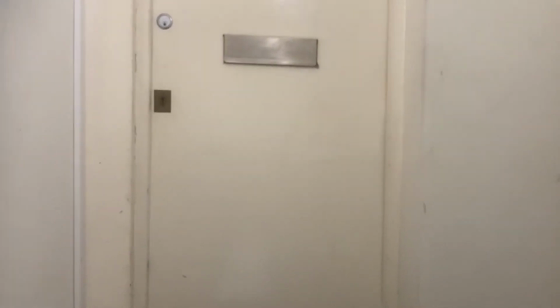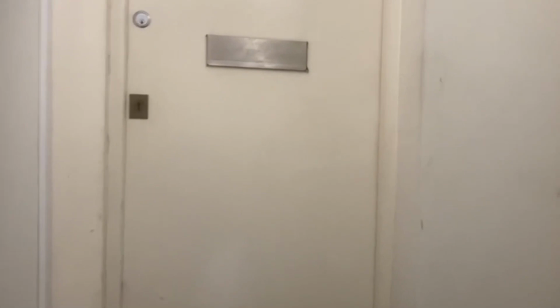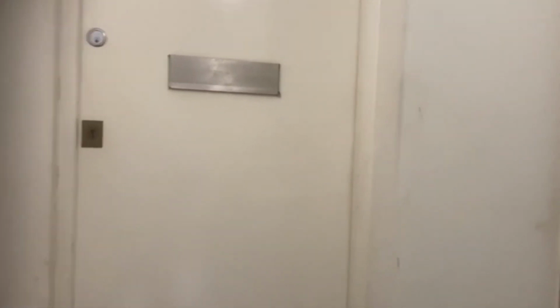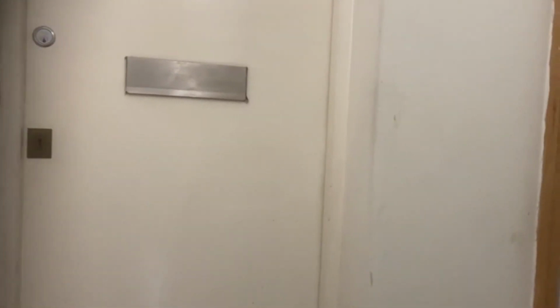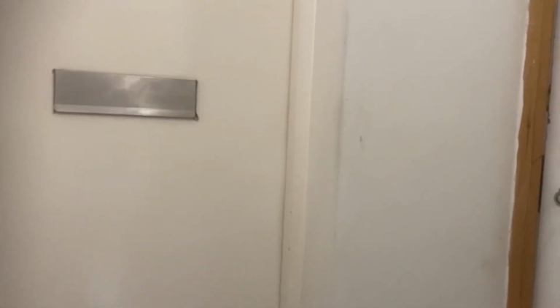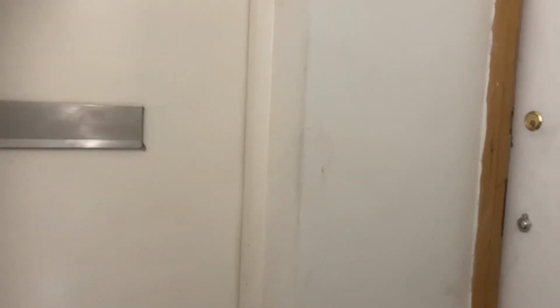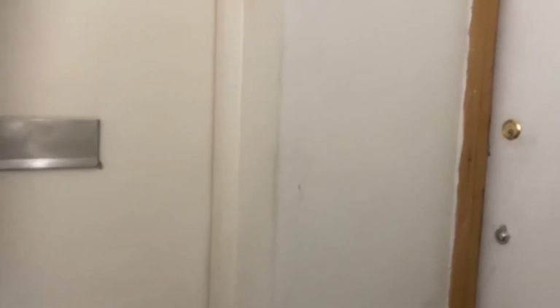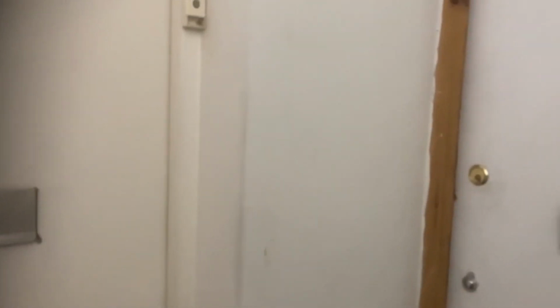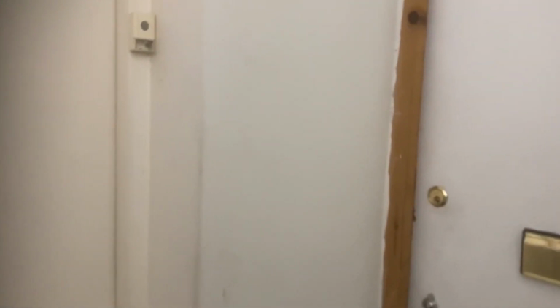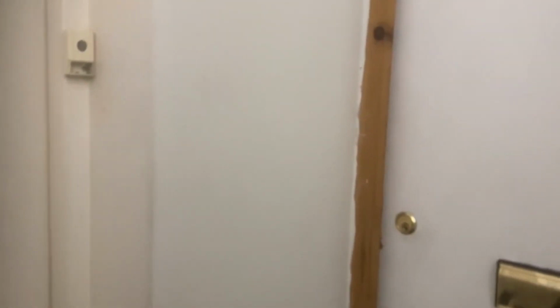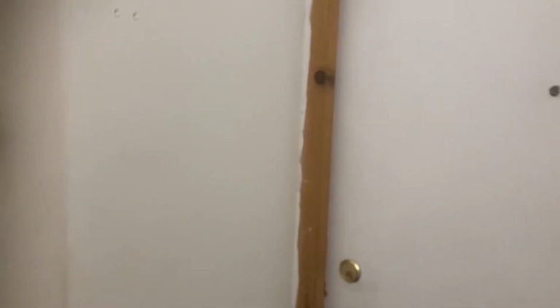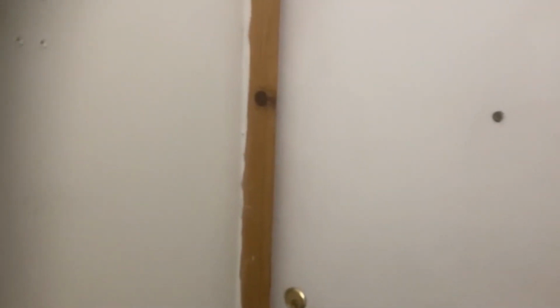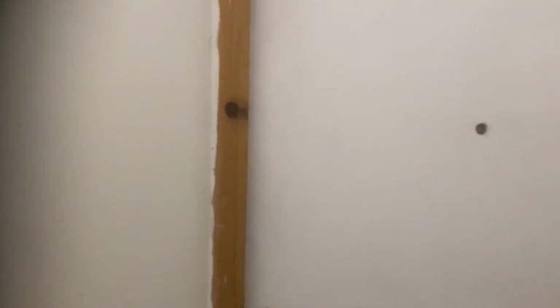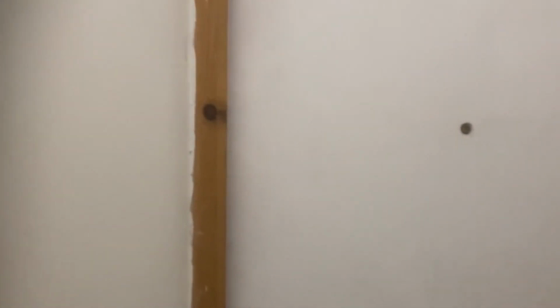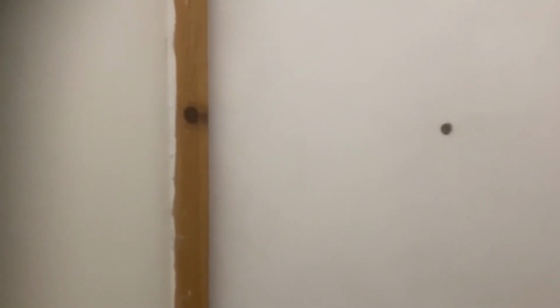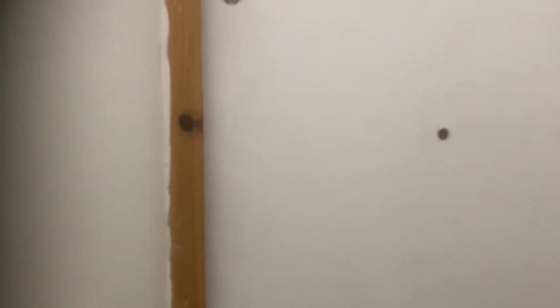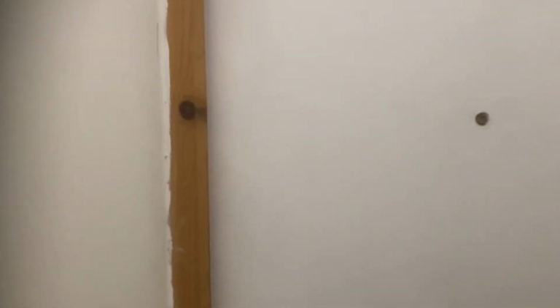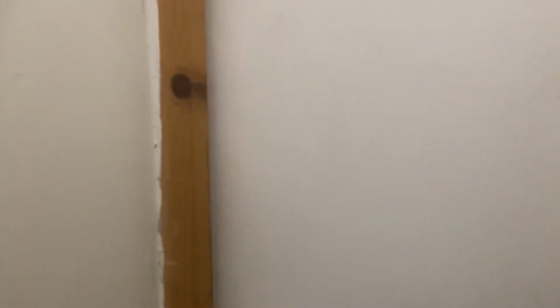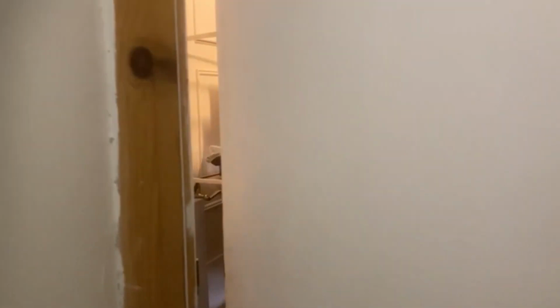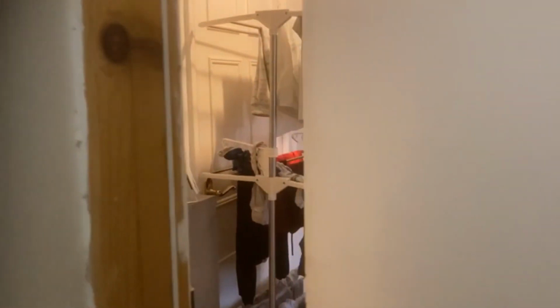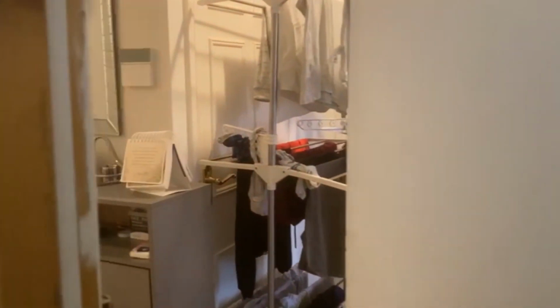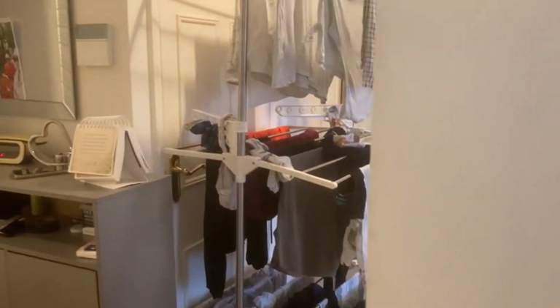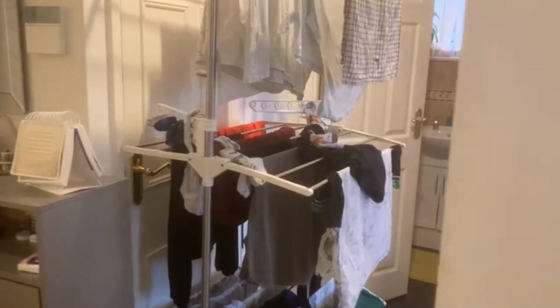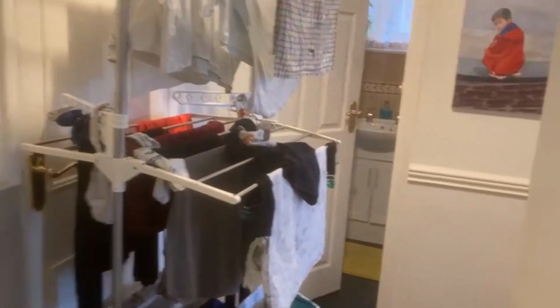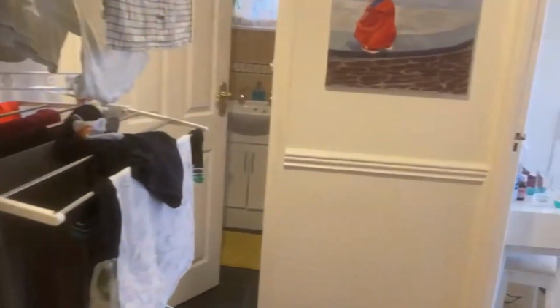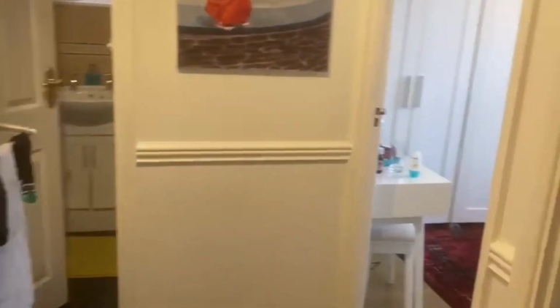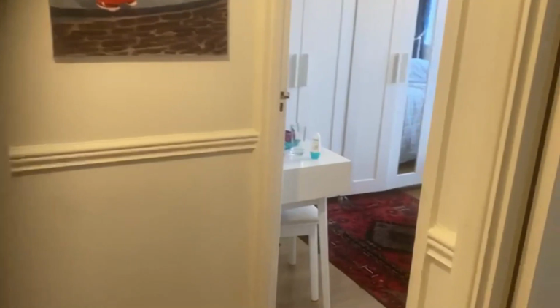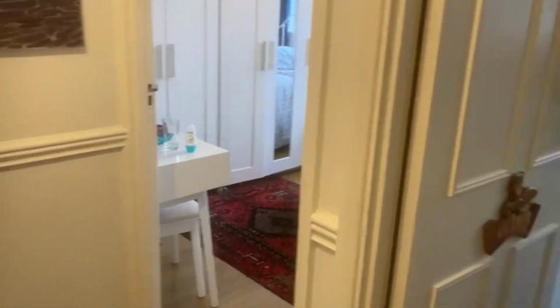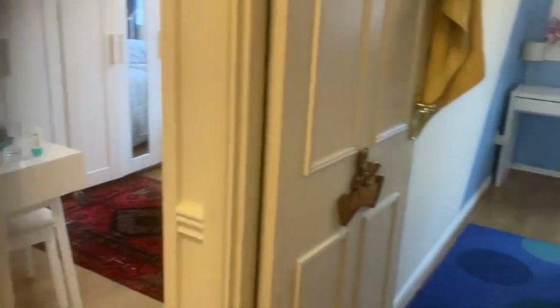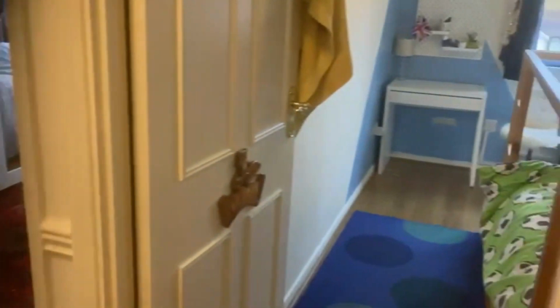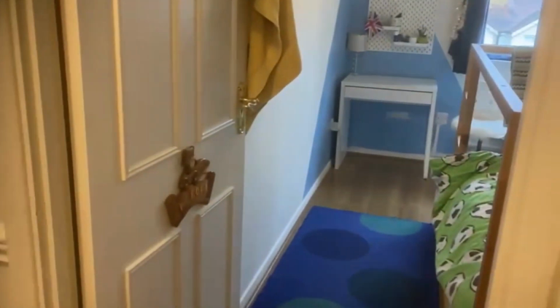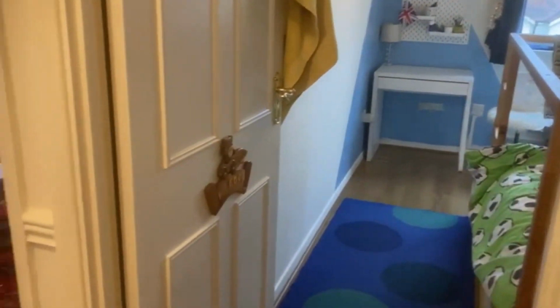Here we have for sale Sovereign House, which is on Stanwell Road in Ashford. Really good size two bedroom apartment, close to Ashford High Street and Station.